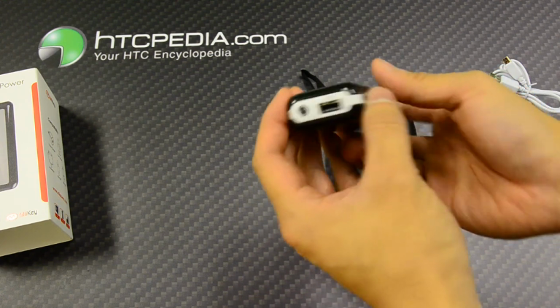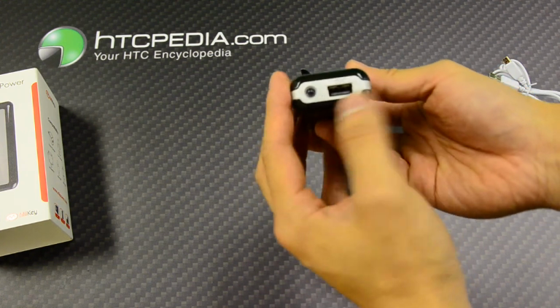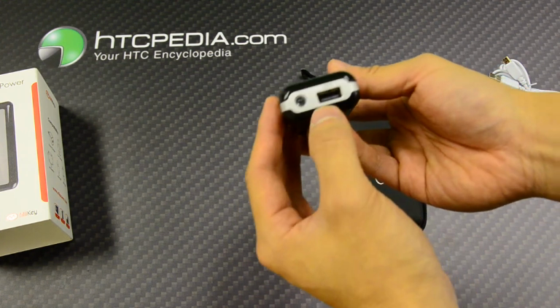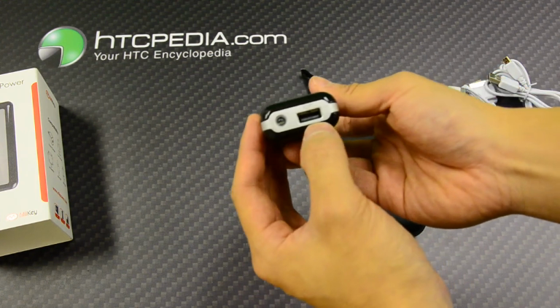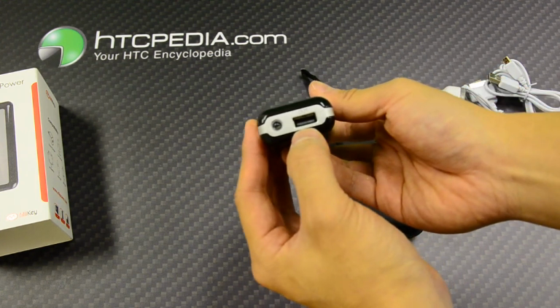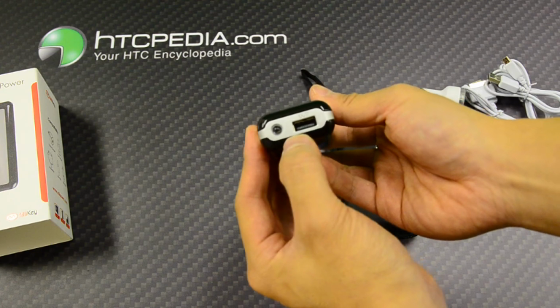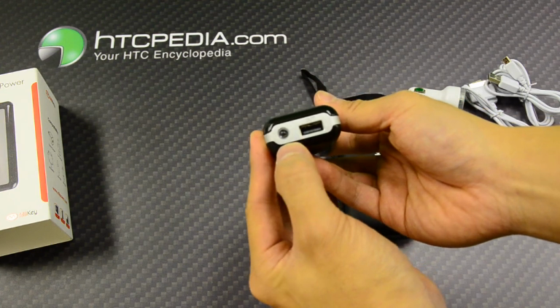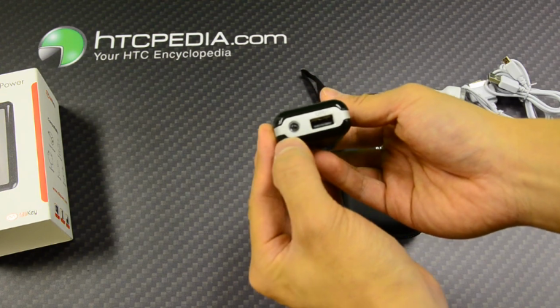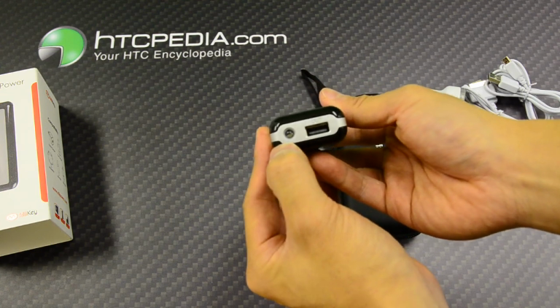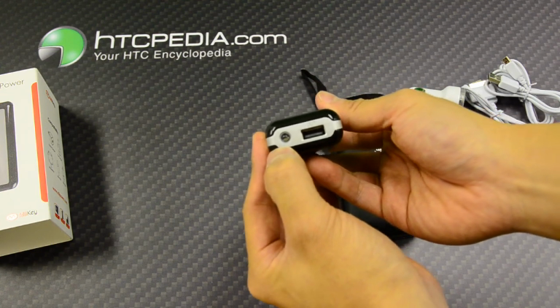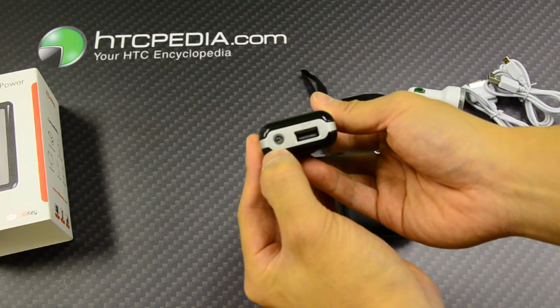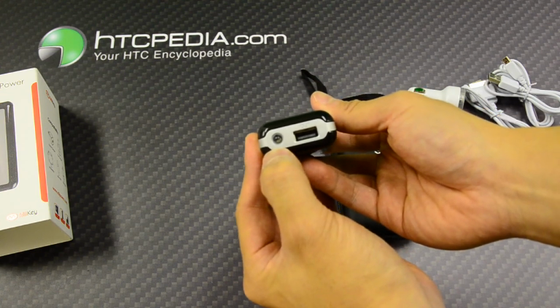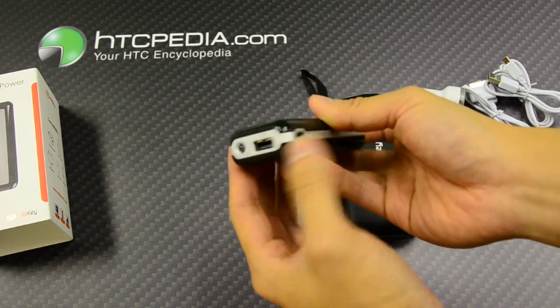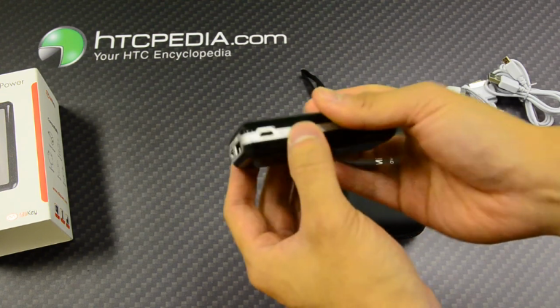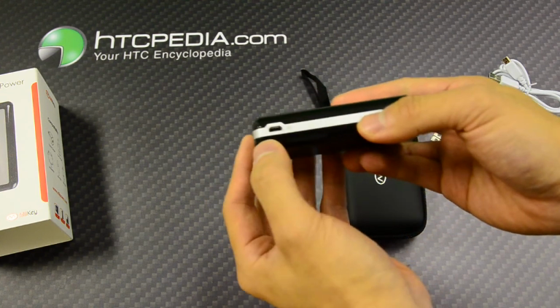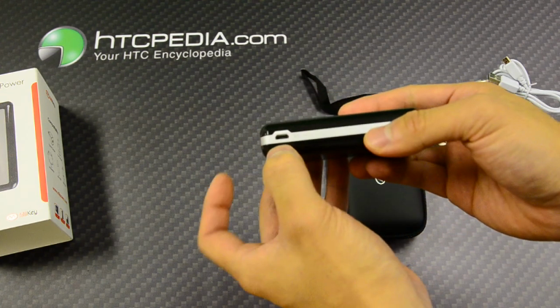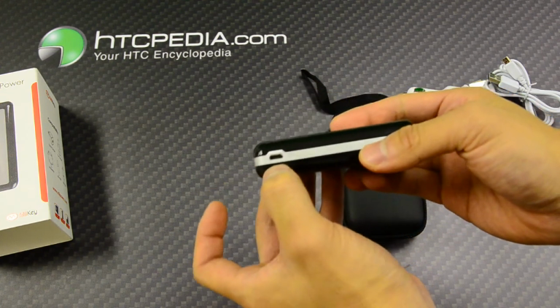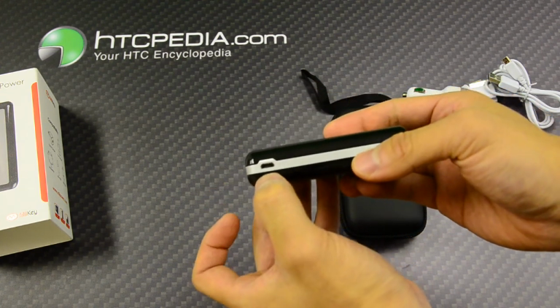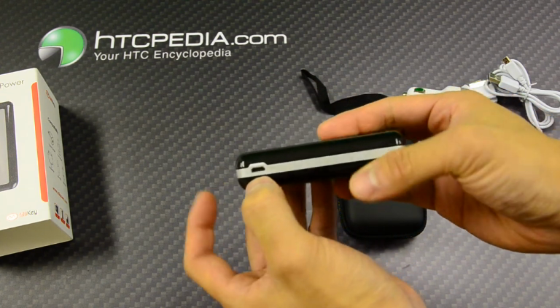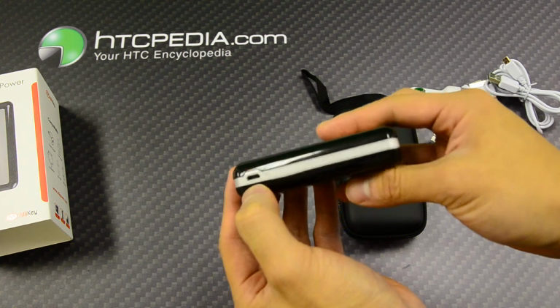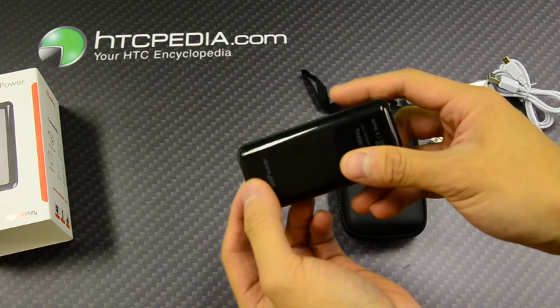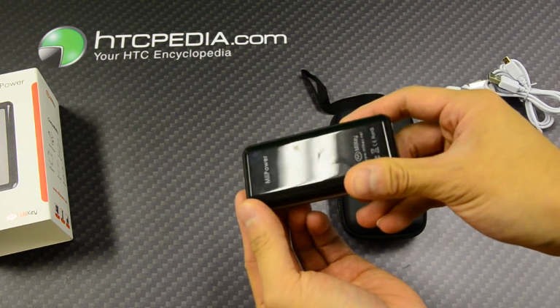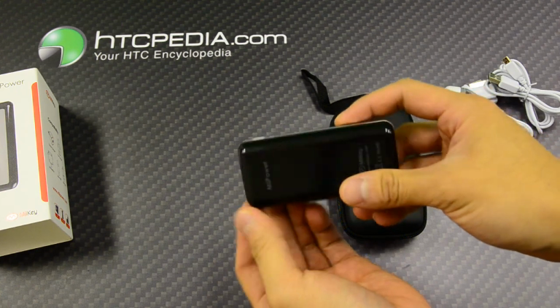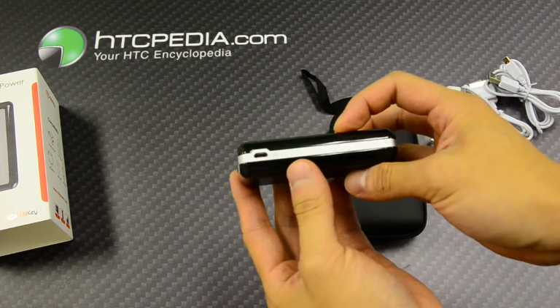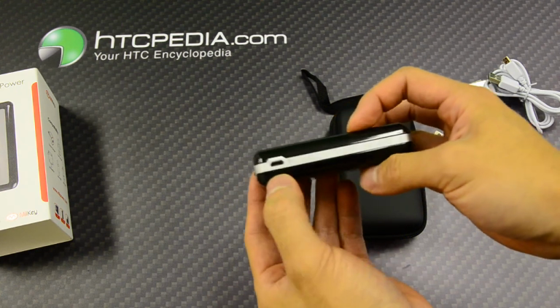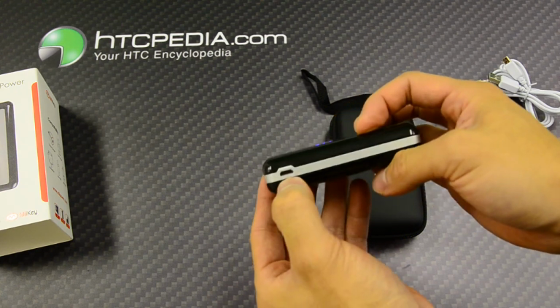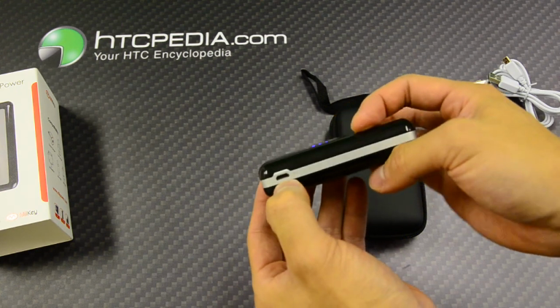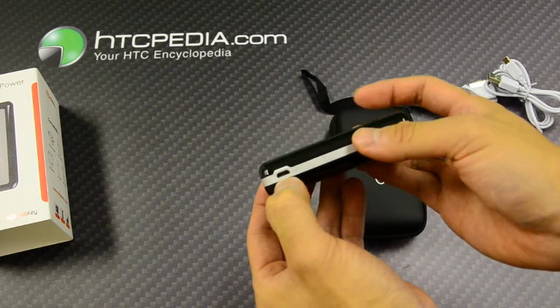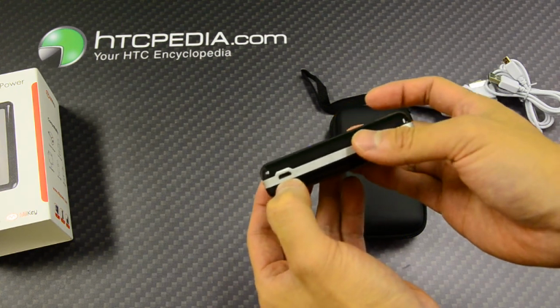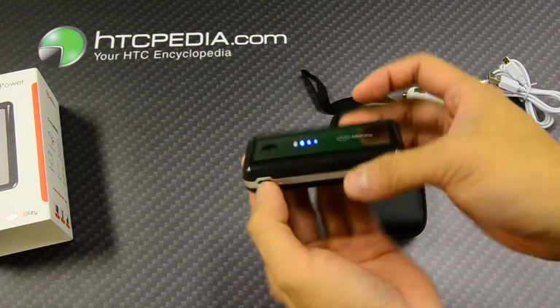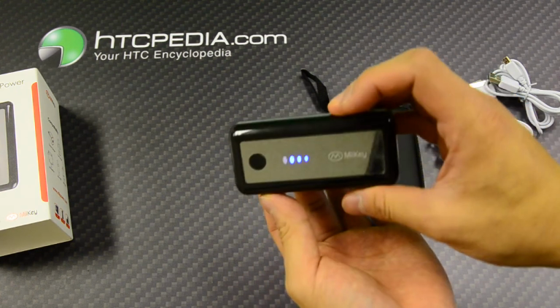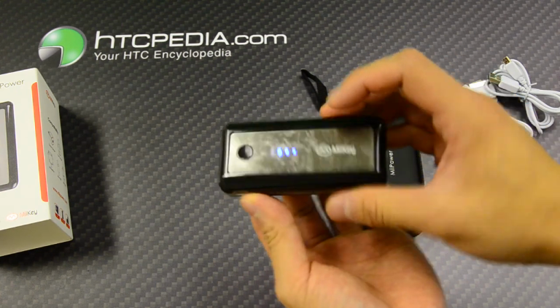This is the out port, an LED flashlight, and an in port. The in port is what you use to charge the portable supply.